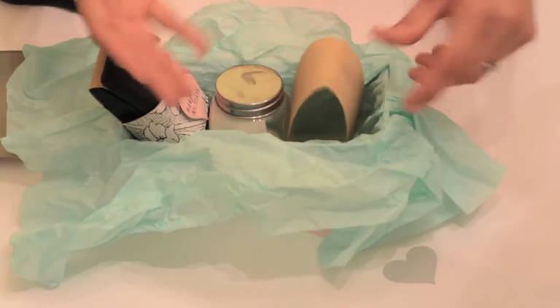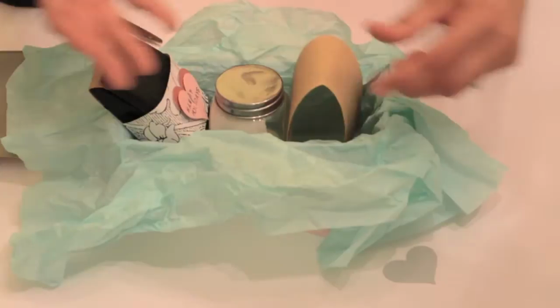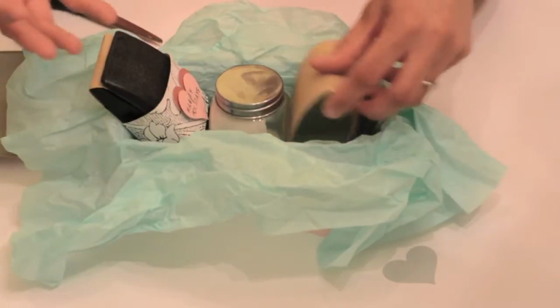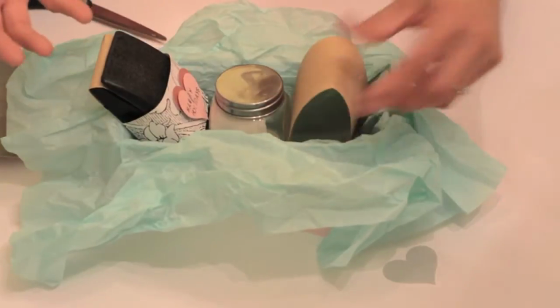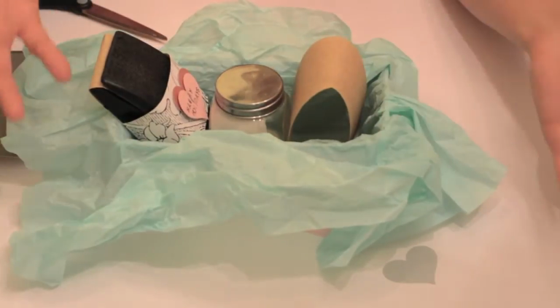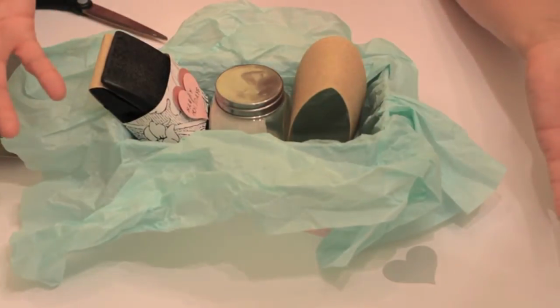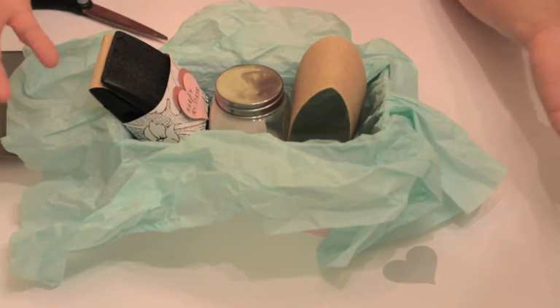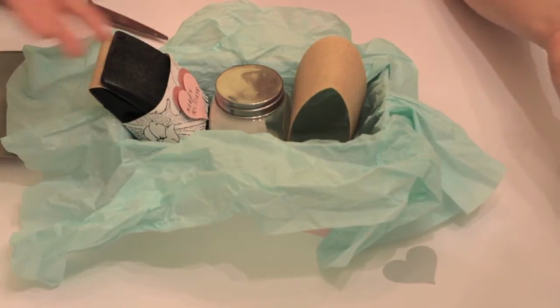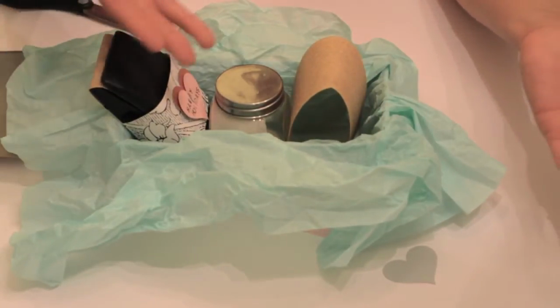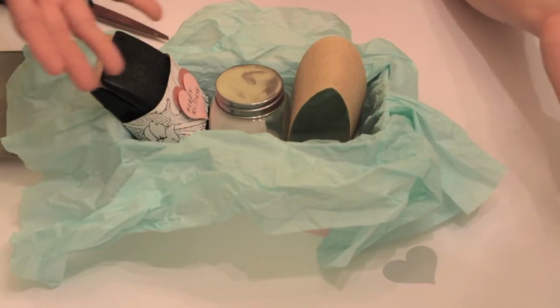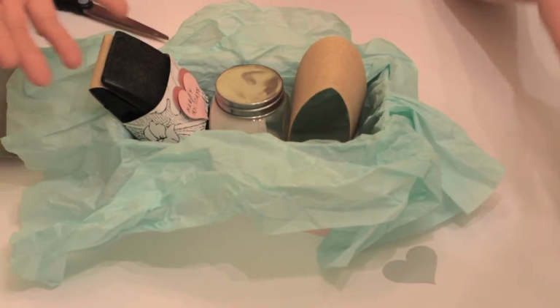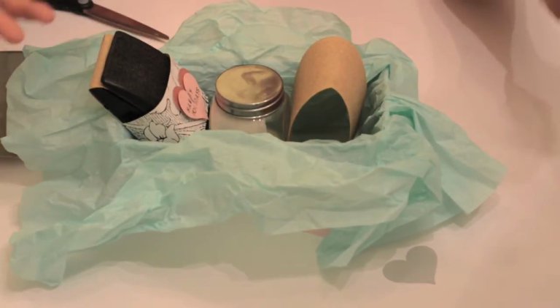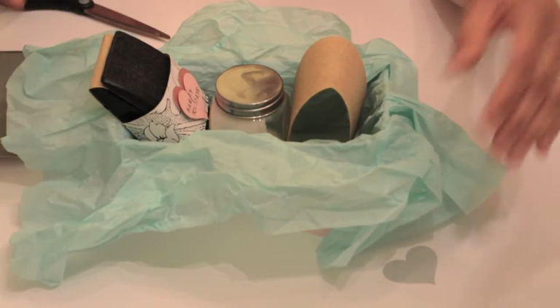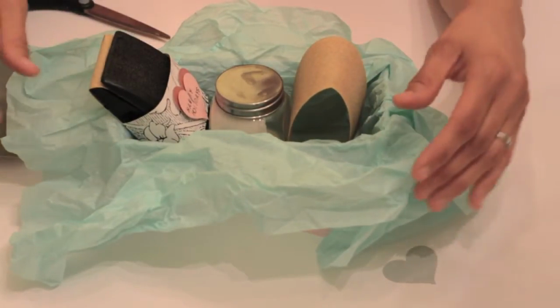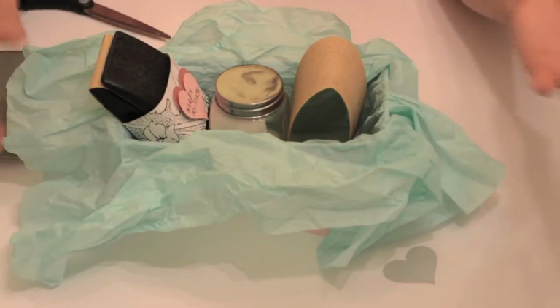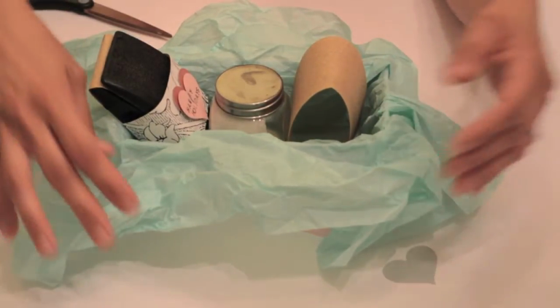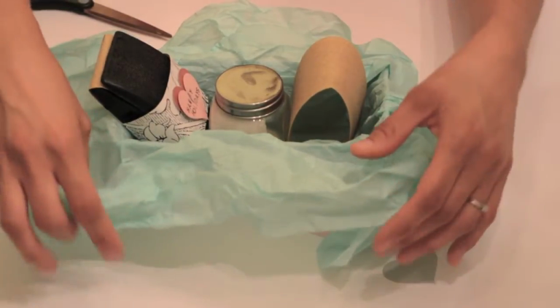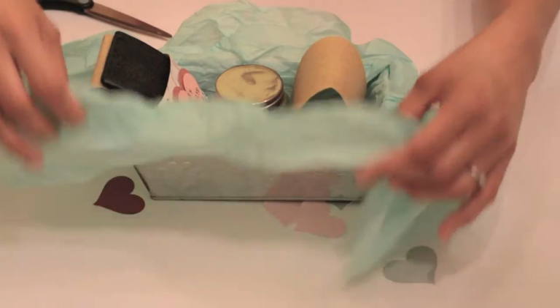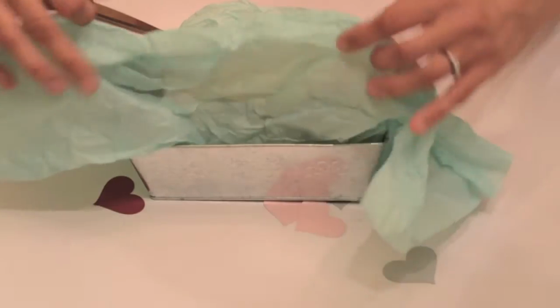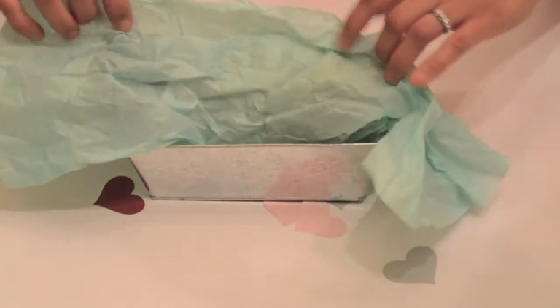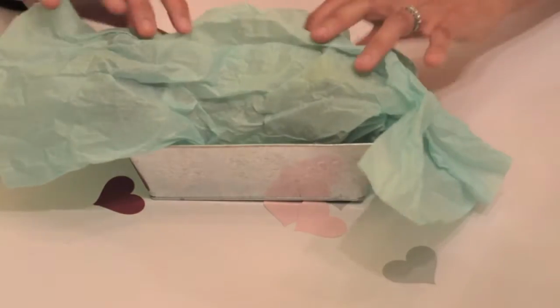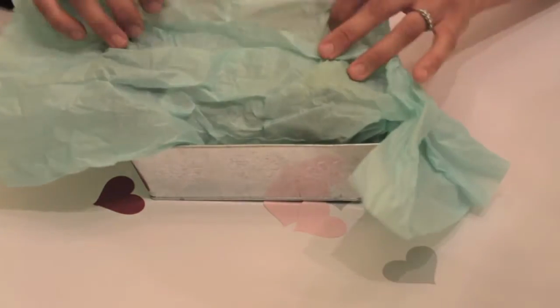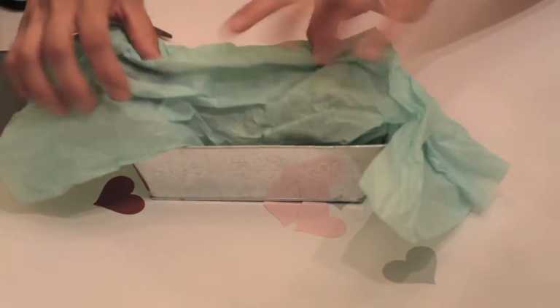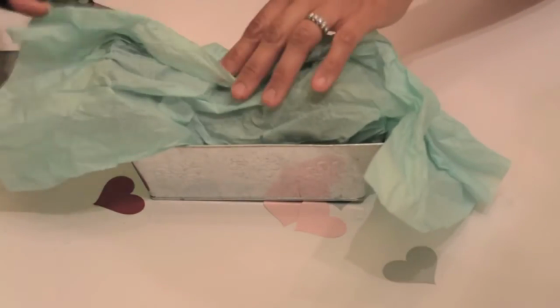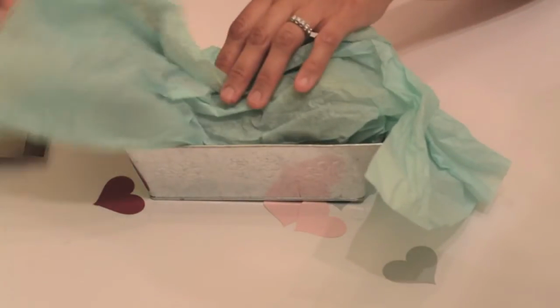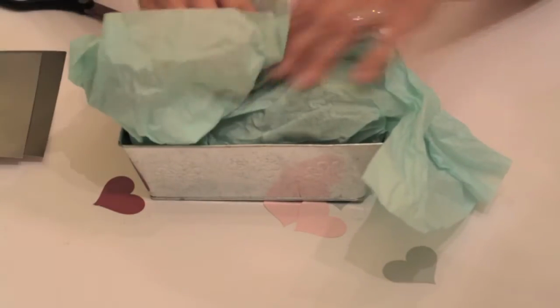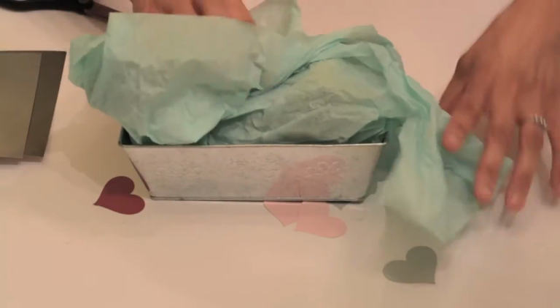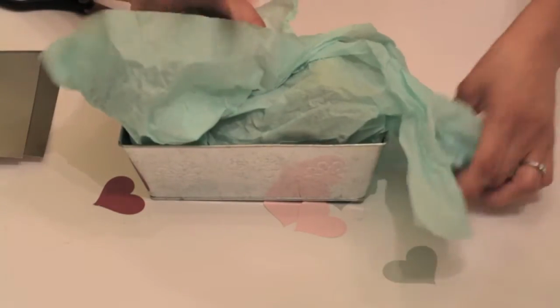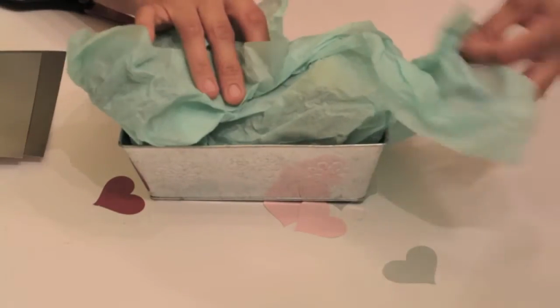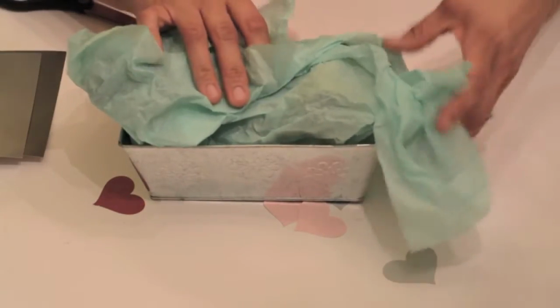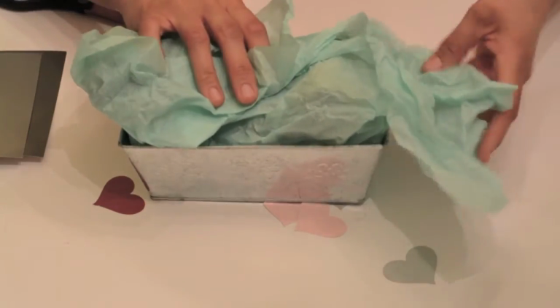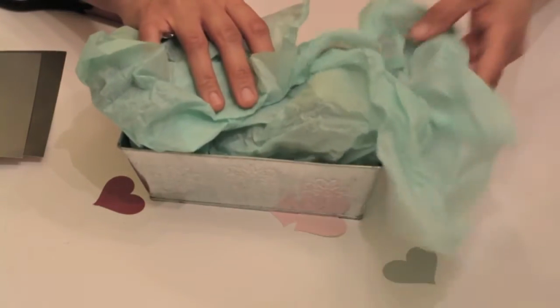And then maybe you would include a few of these, and now you've got a little DIY gift set. It really costs you probably about 10 bucks, if that. Wrap it up and you can put a nice bow on it.